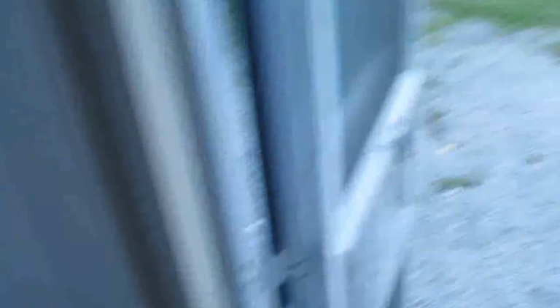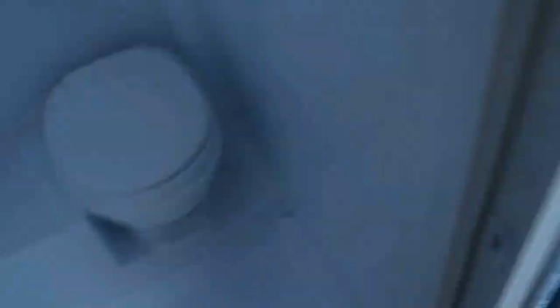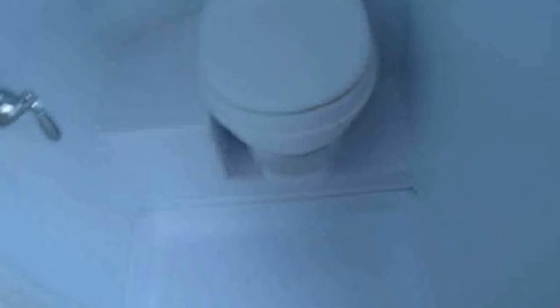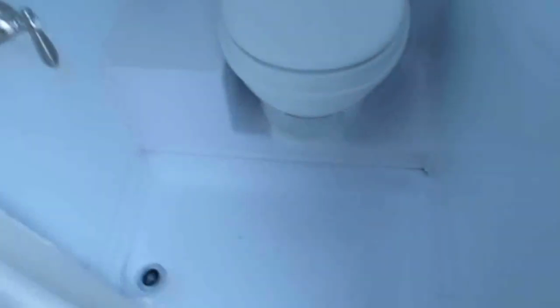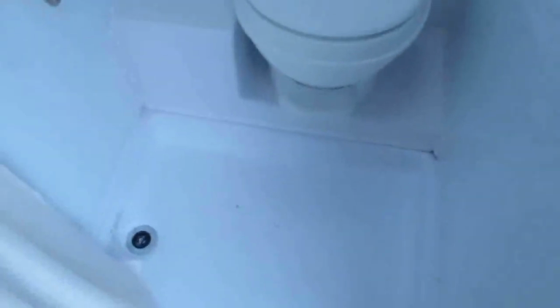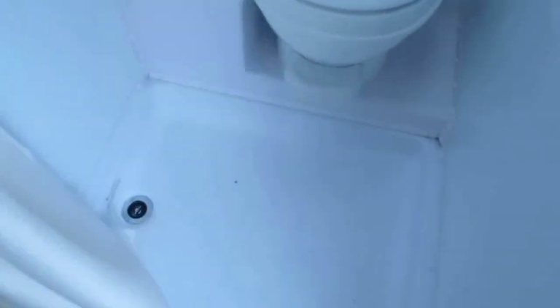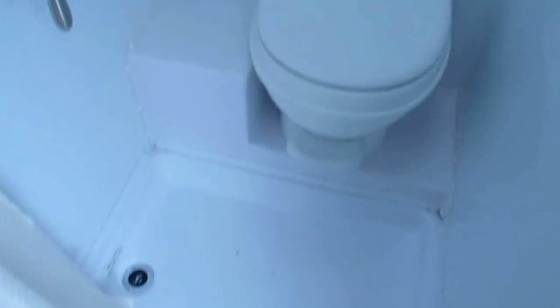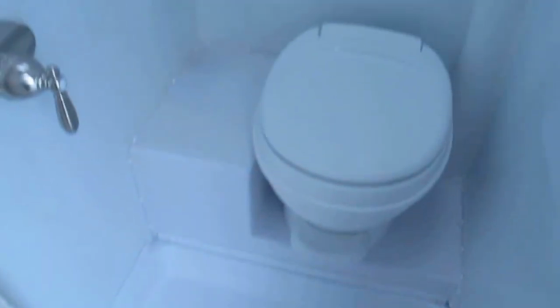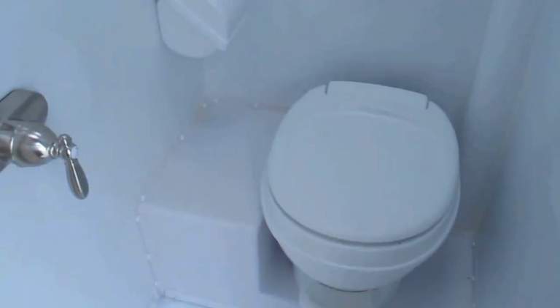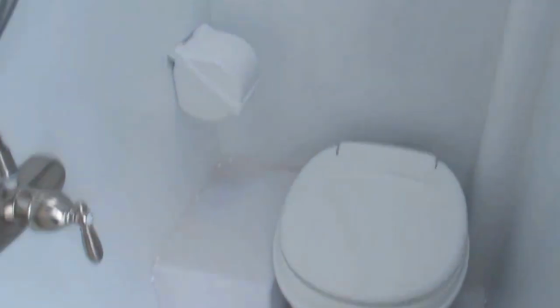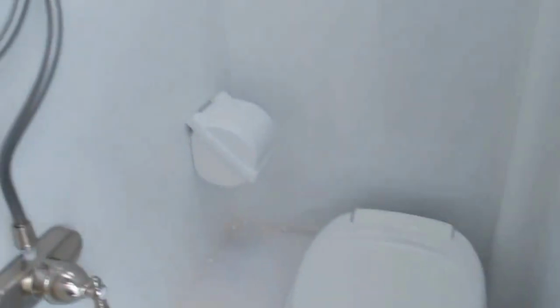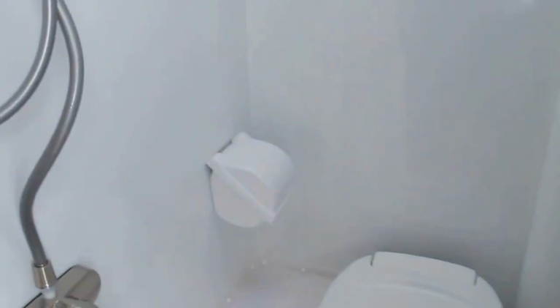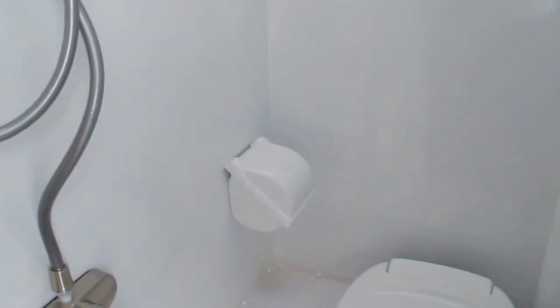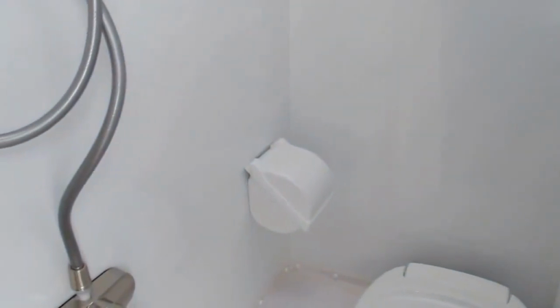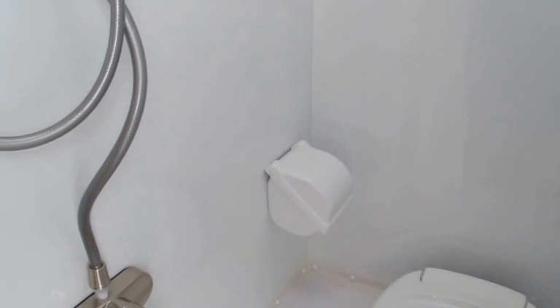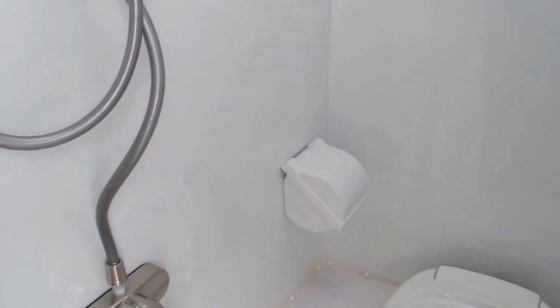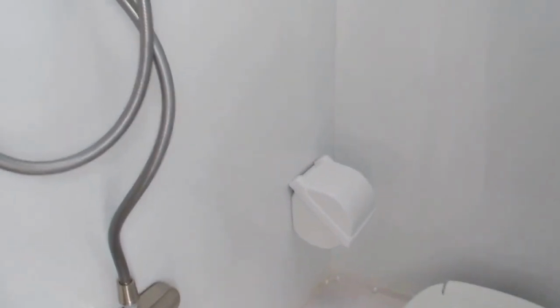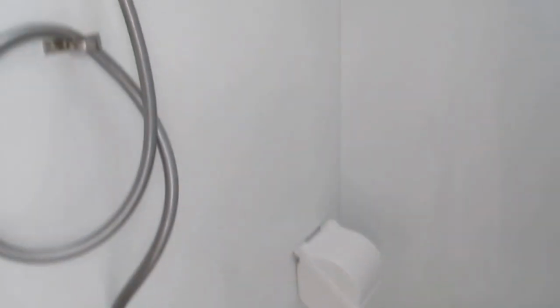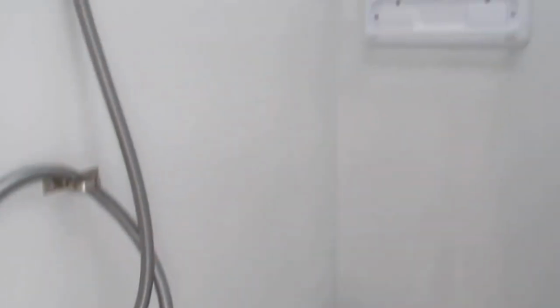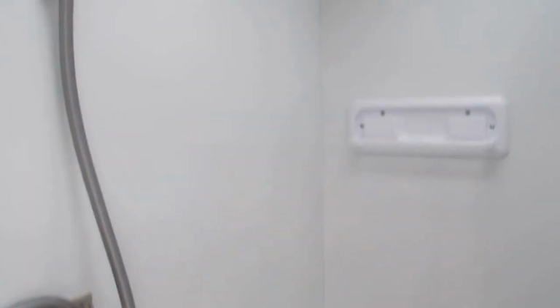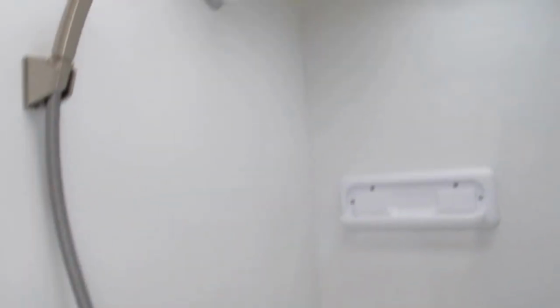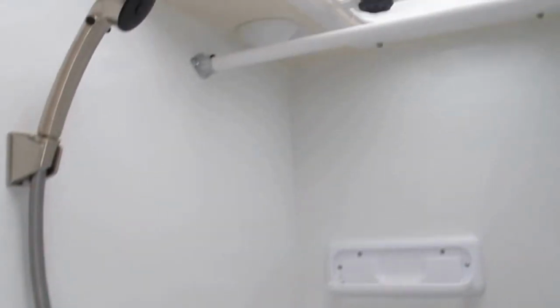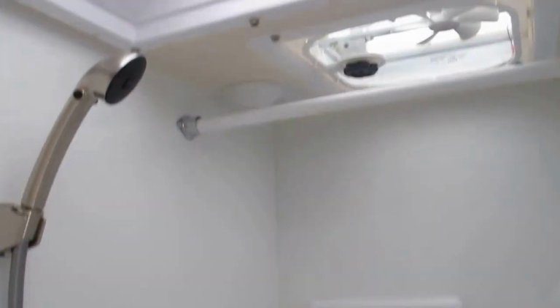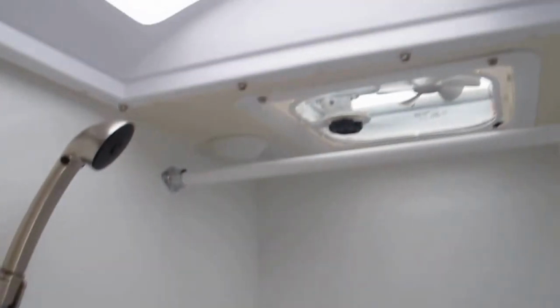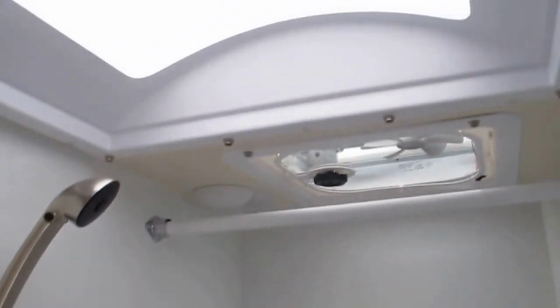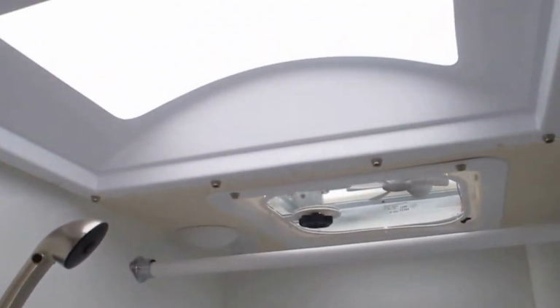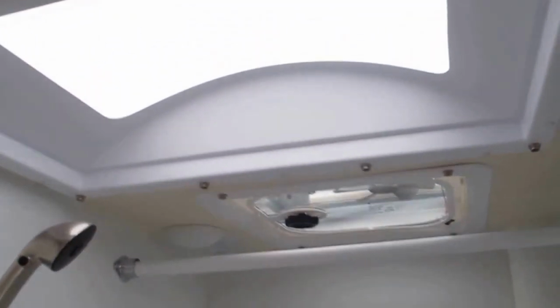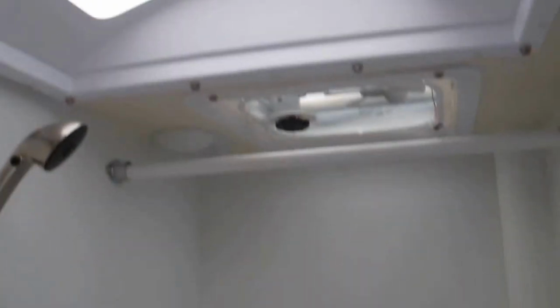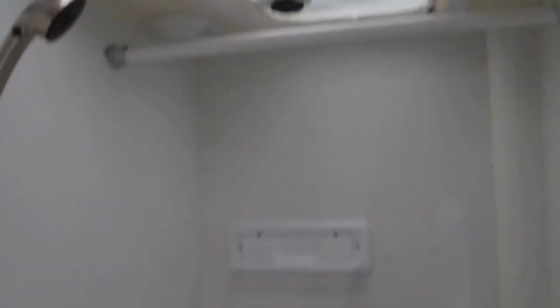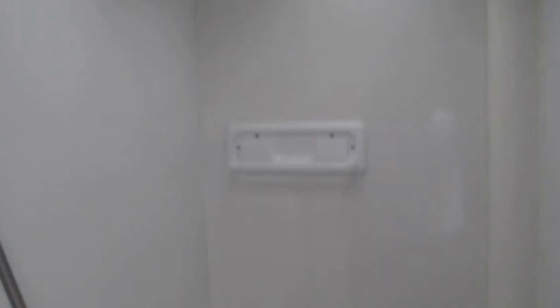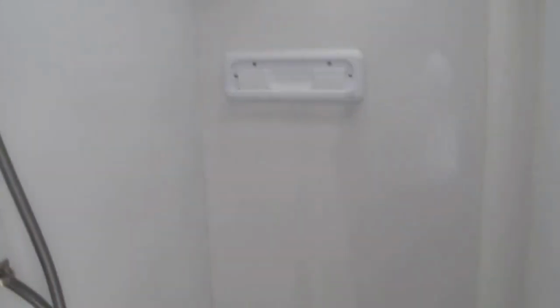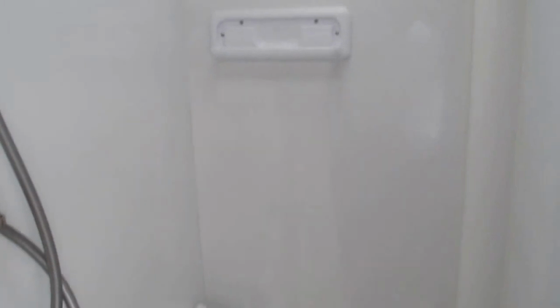It's got a wet bath with plenty of leg room, a toilet paper protector, exhaust vent, and a skylight in case you need additional headroom.